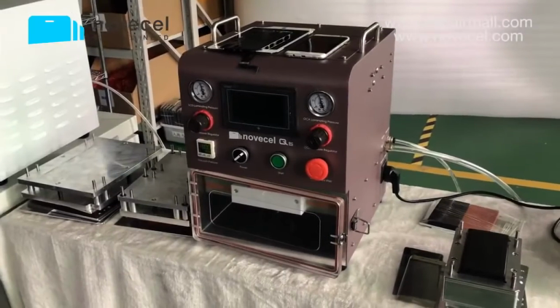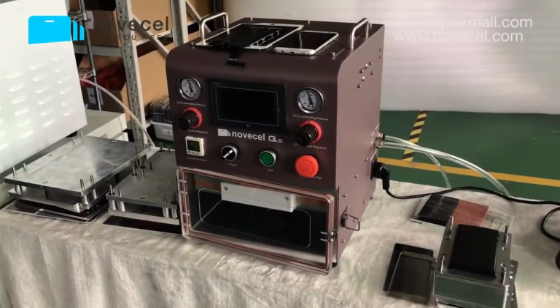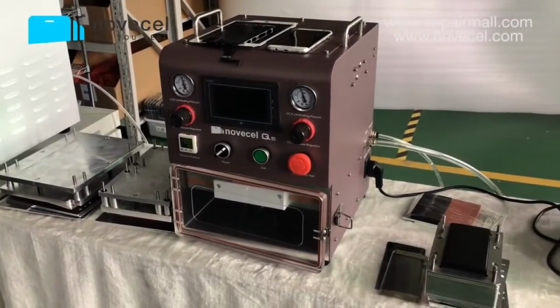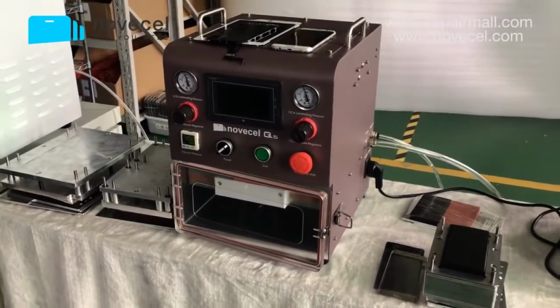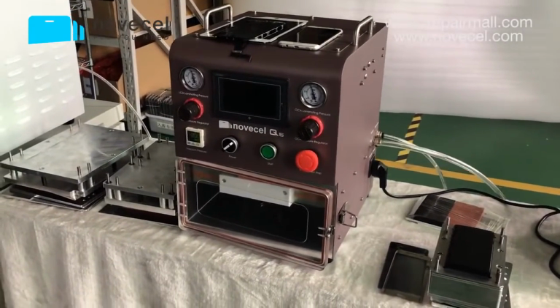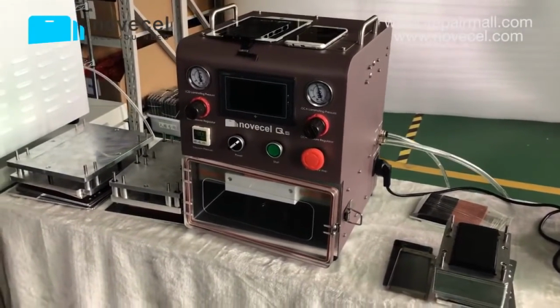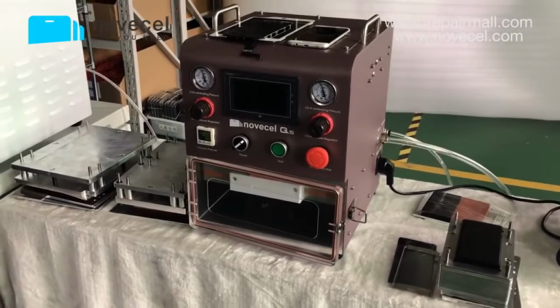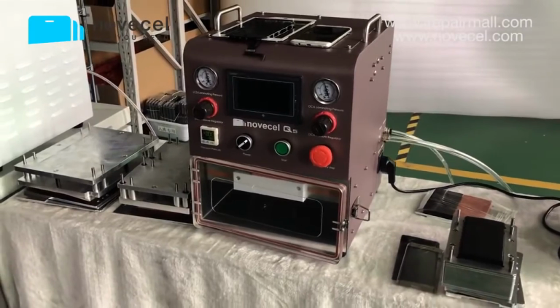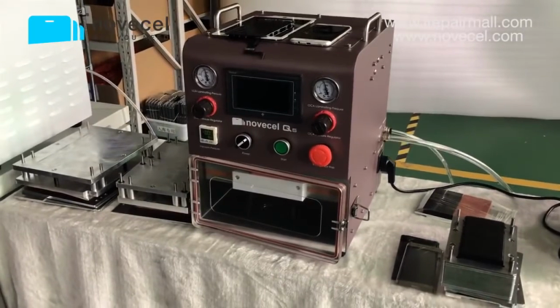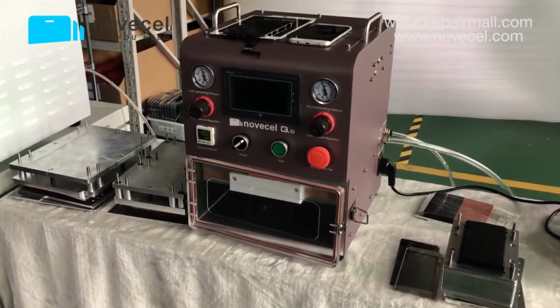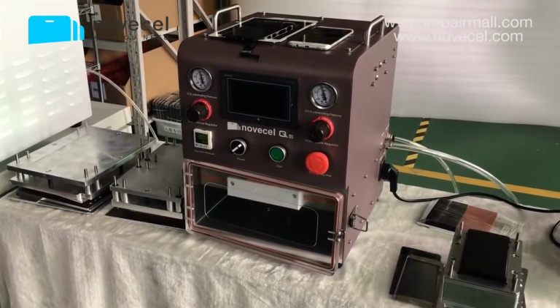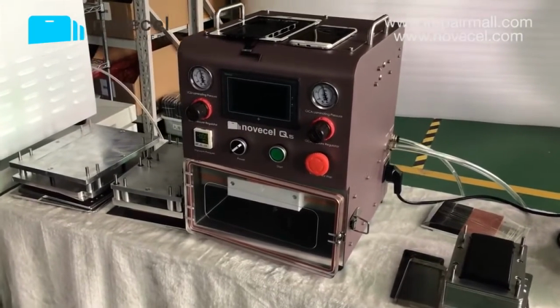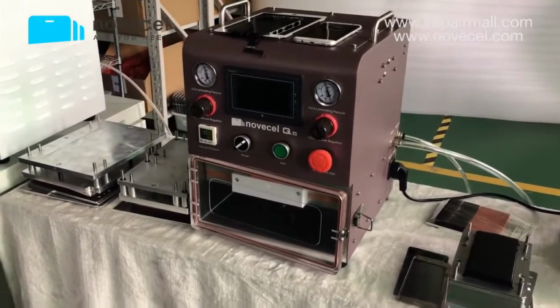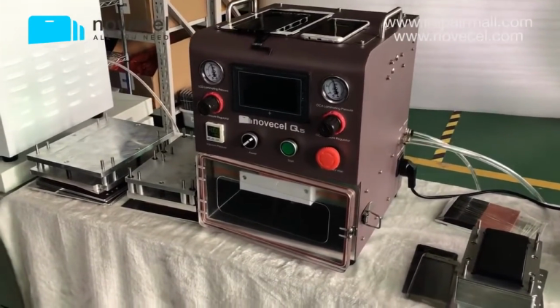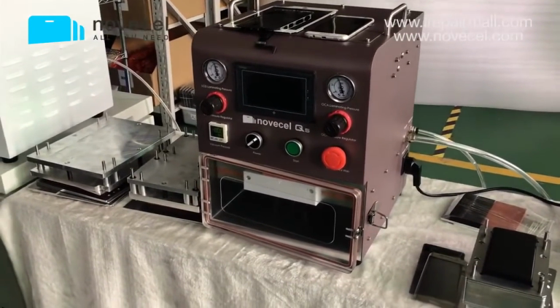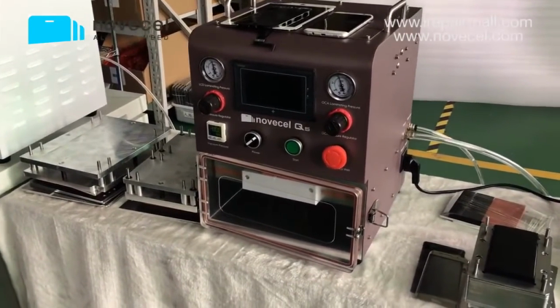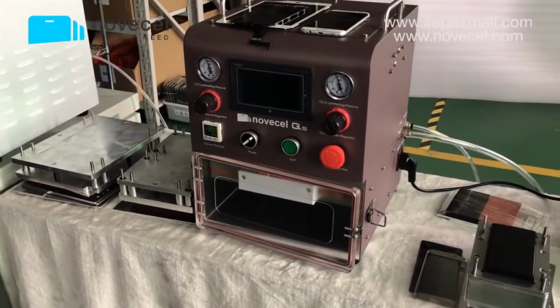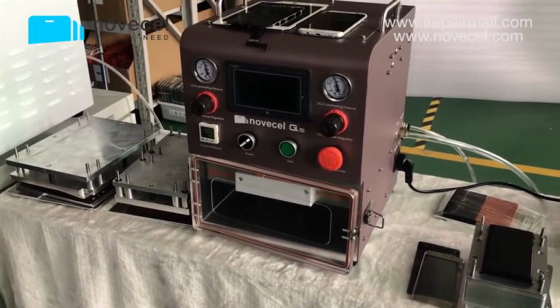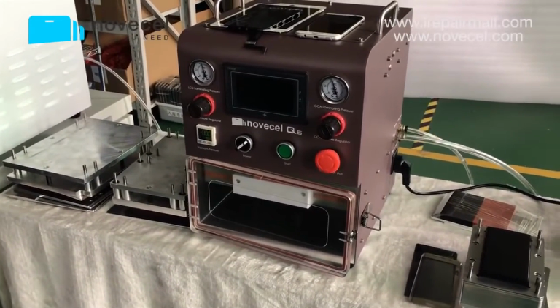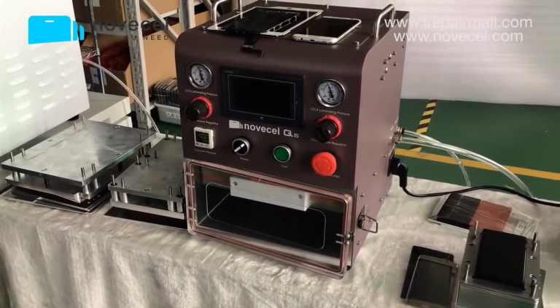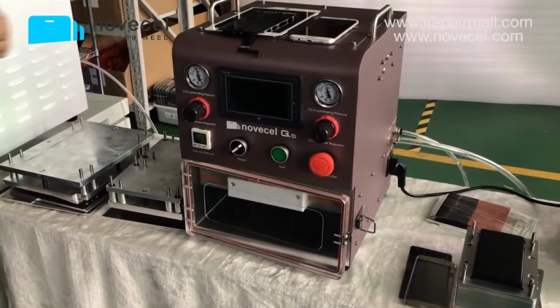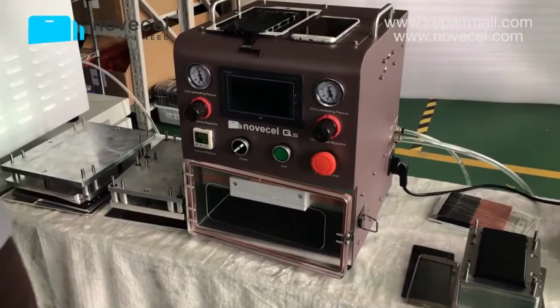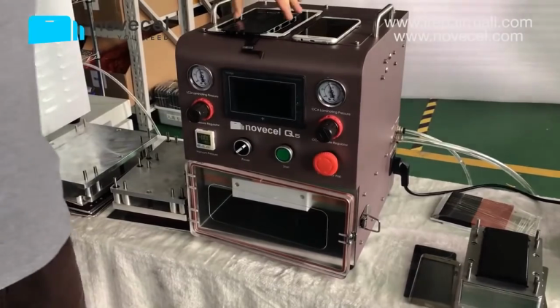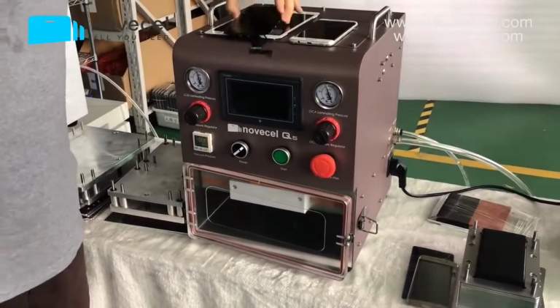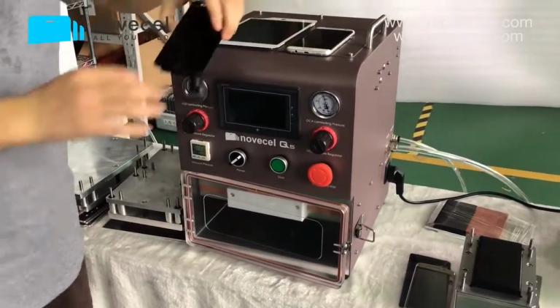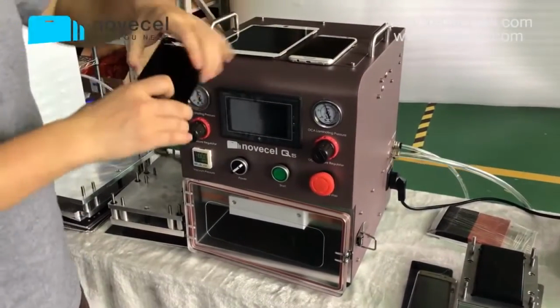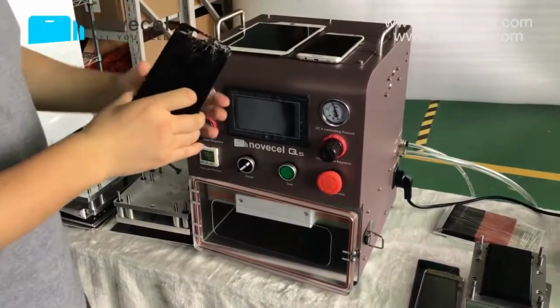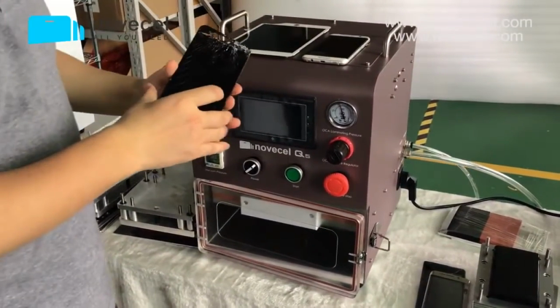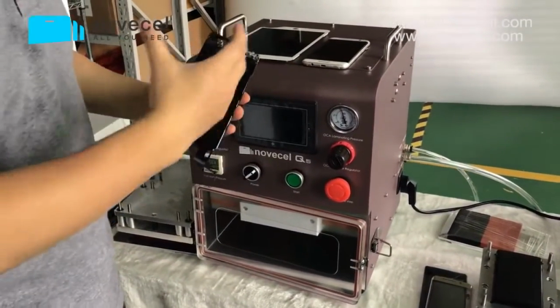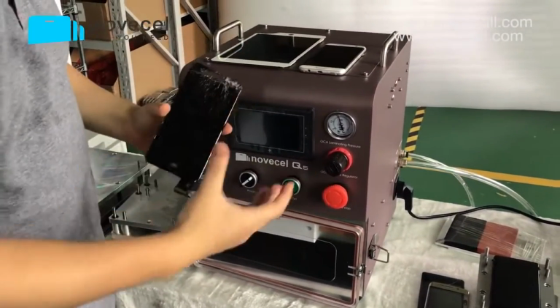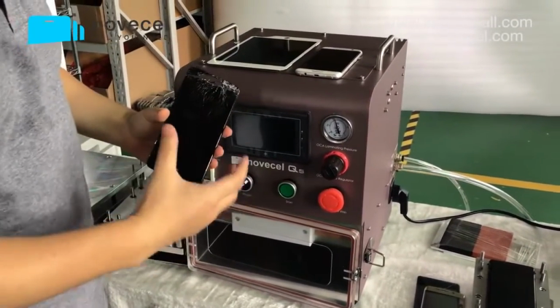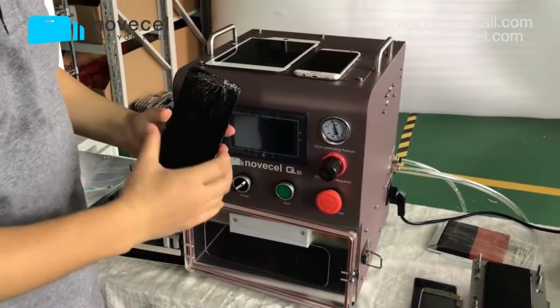Hello everybody, this is Juan from Centenoisec. Today we're going to present you guys a laminator for replacing those broken glasses for screens.